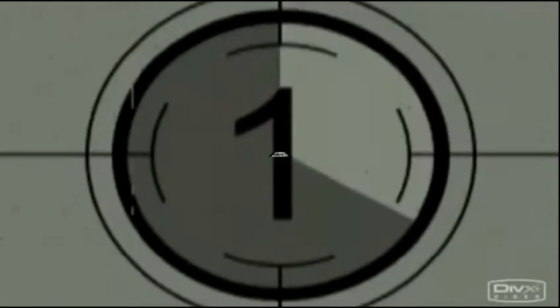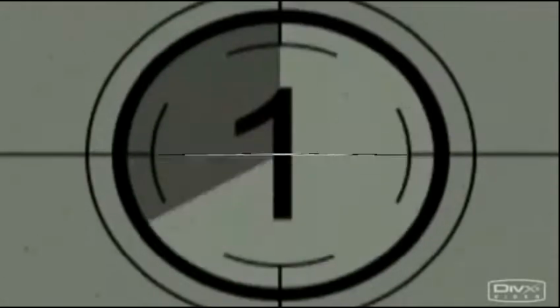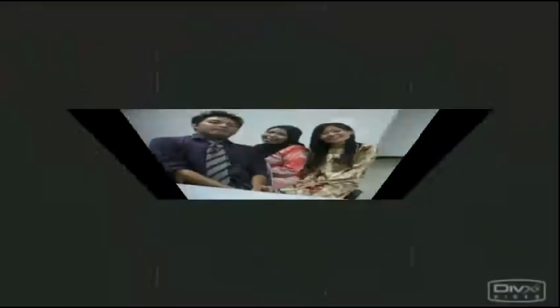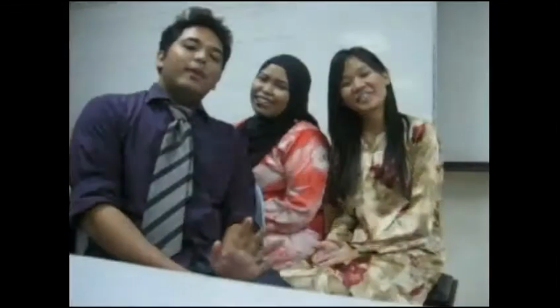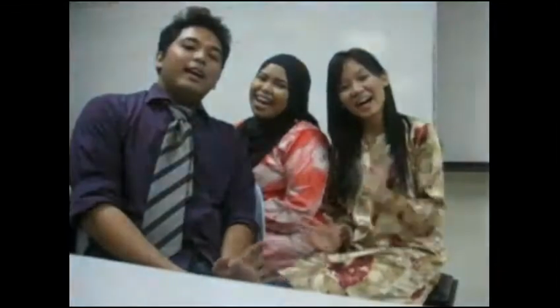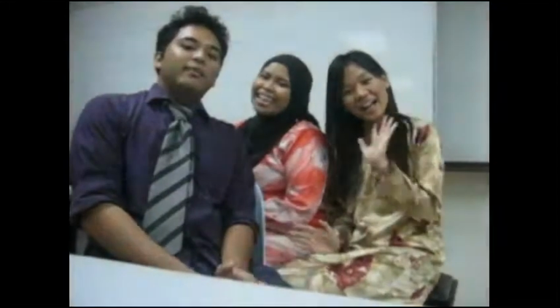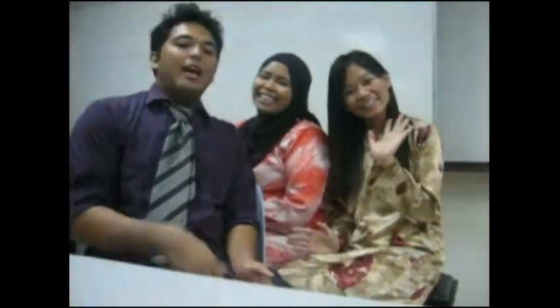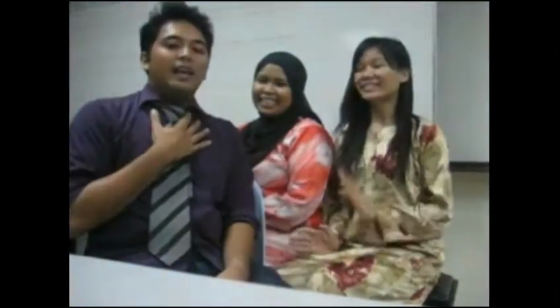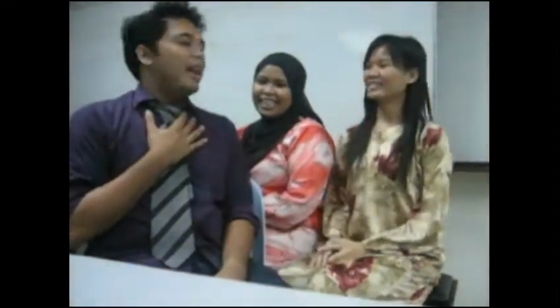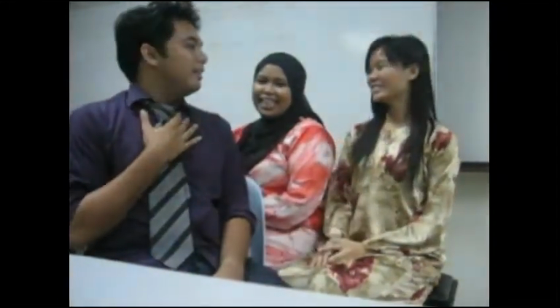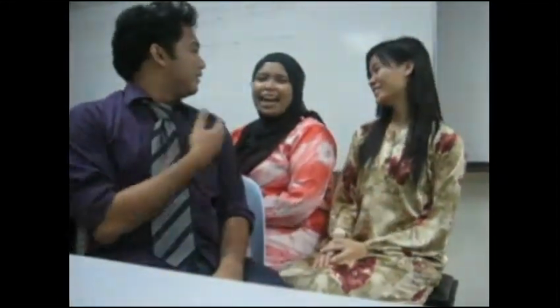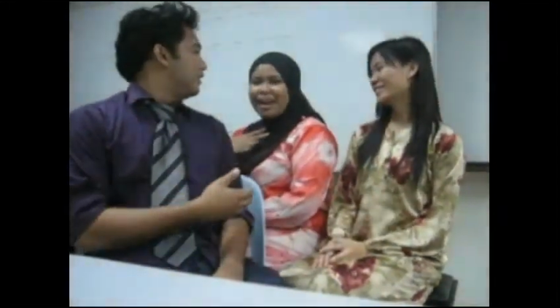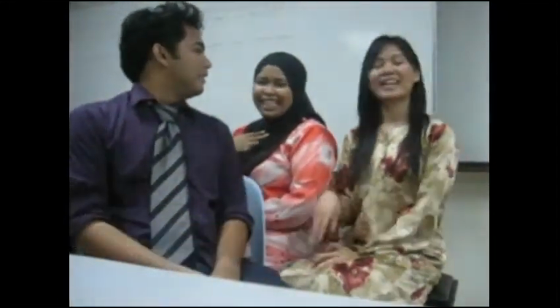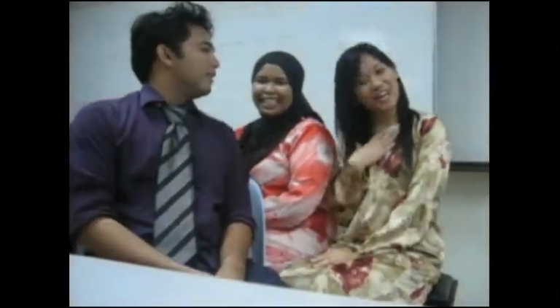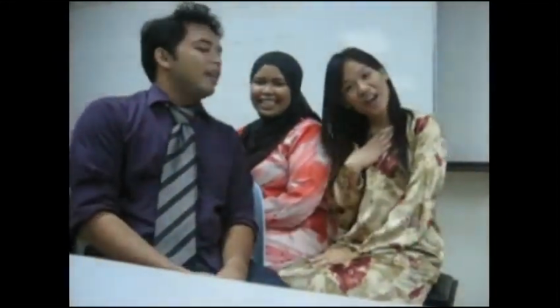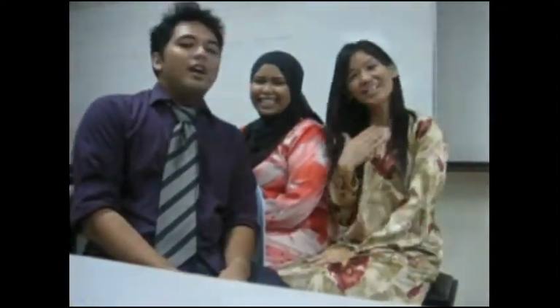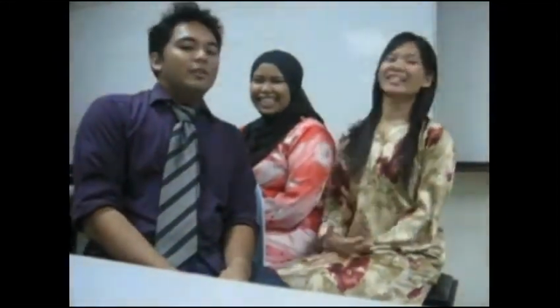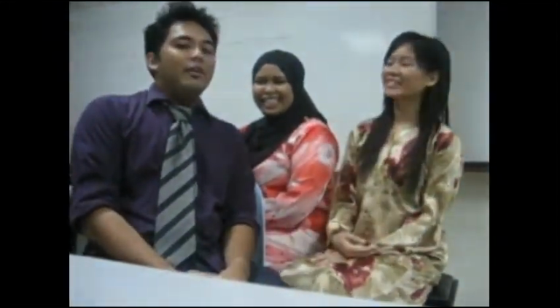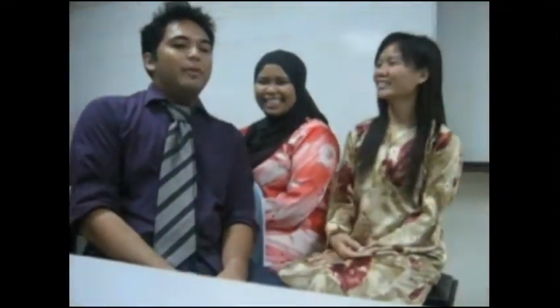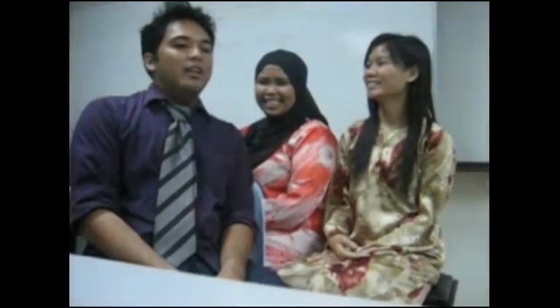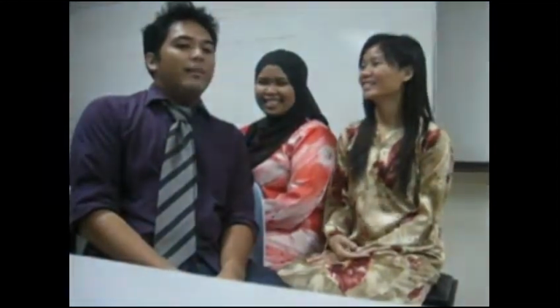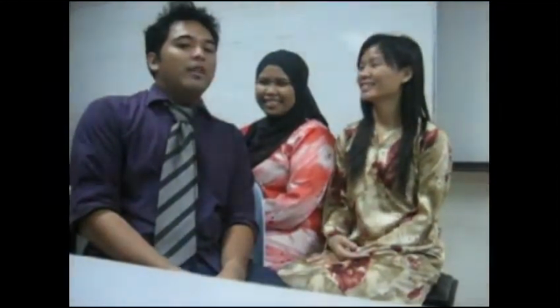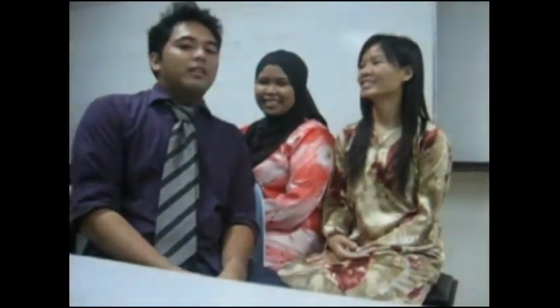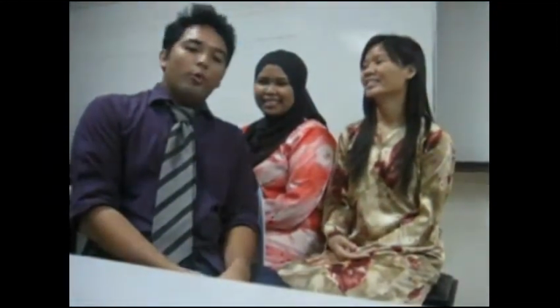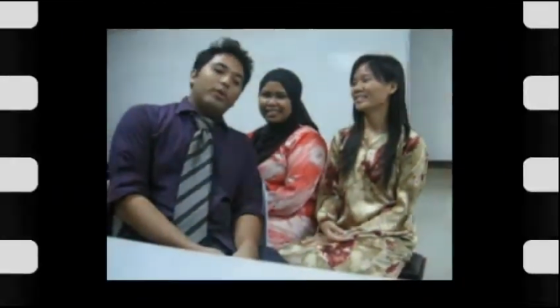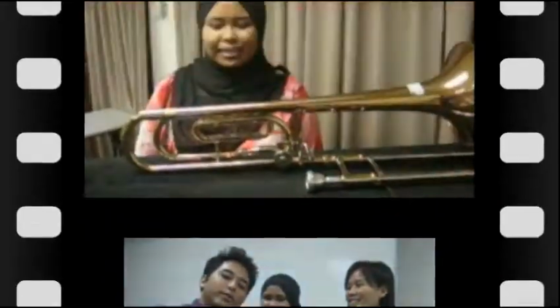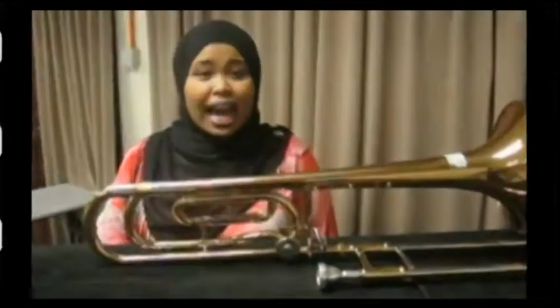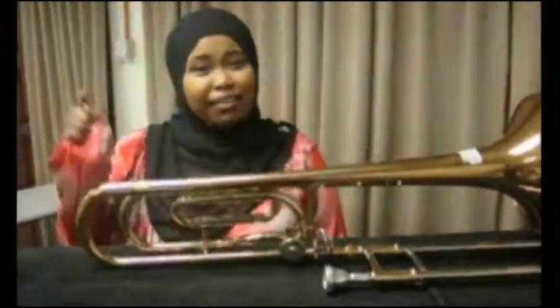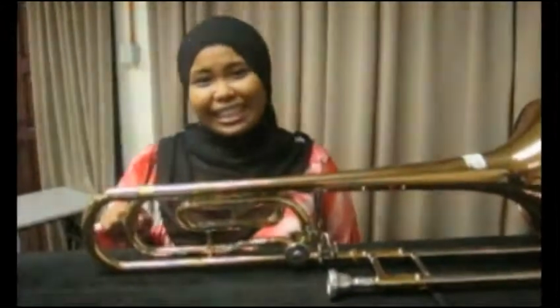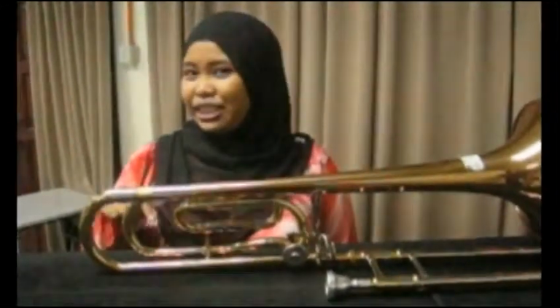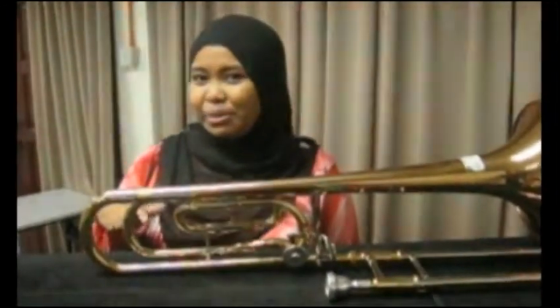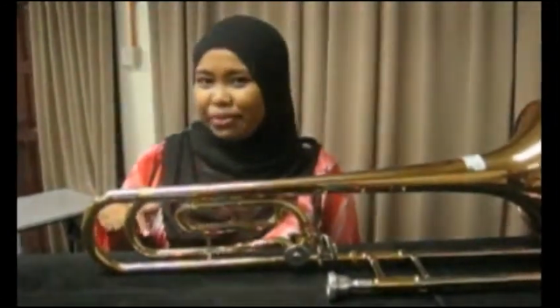Hello everyone! I'm Zakyan. I'm Arnie. And I'm Joyce. Today we'll be talking about the trombone. Have you seen the instrument before?